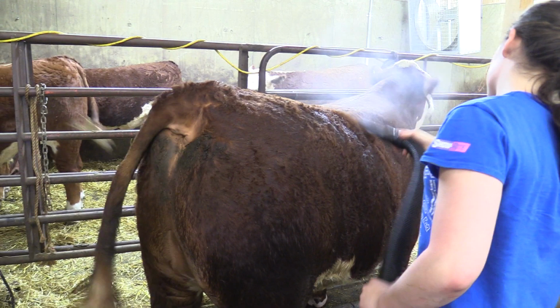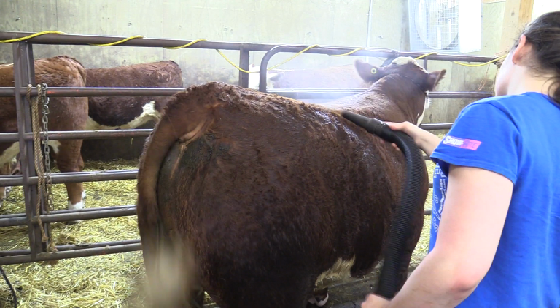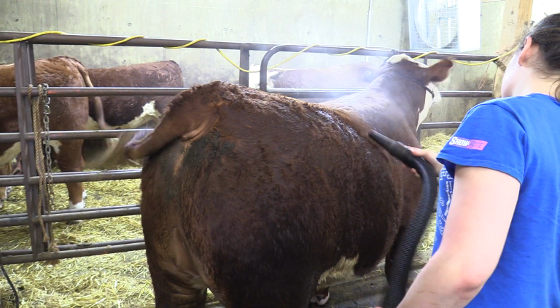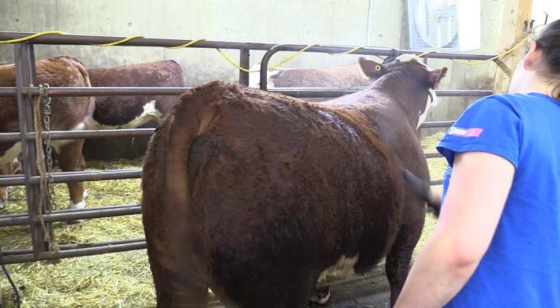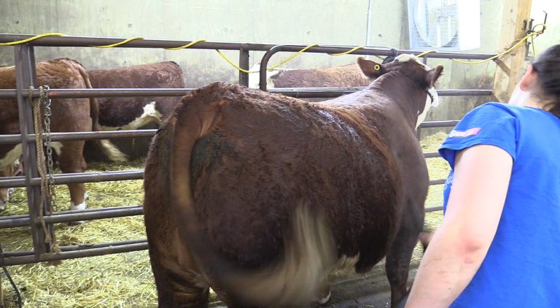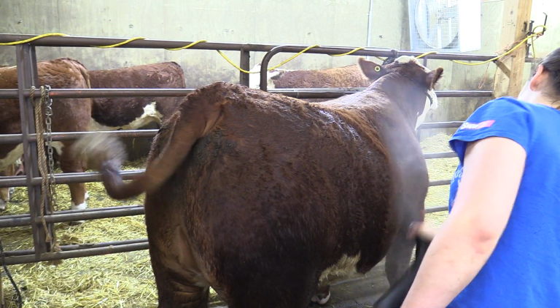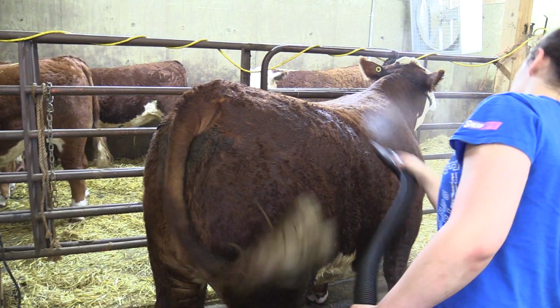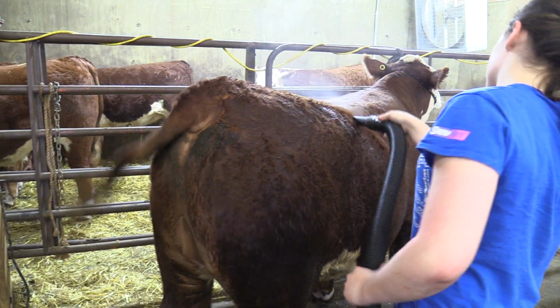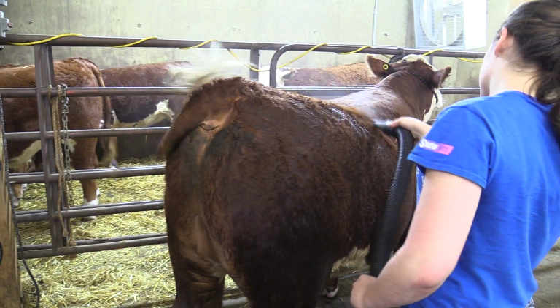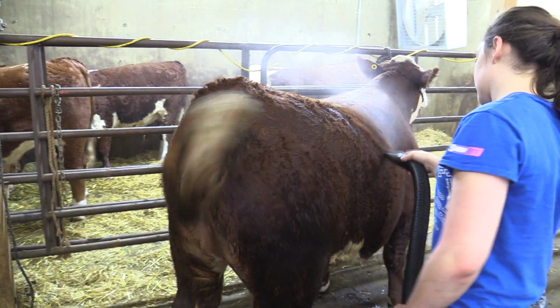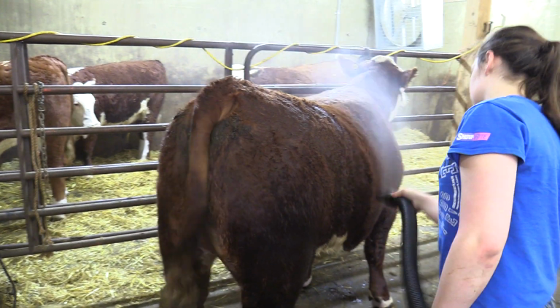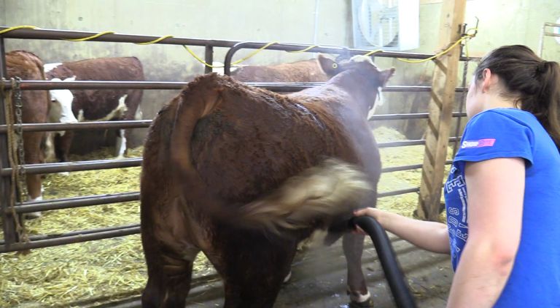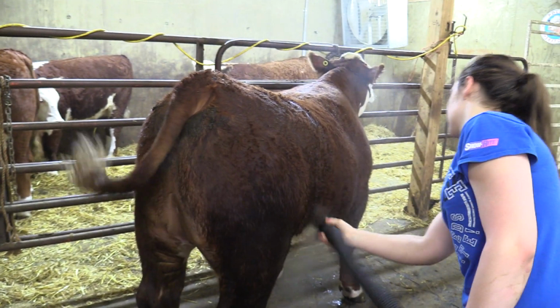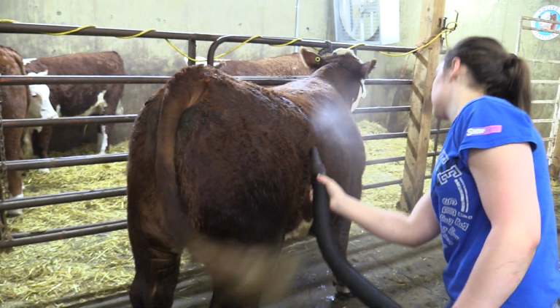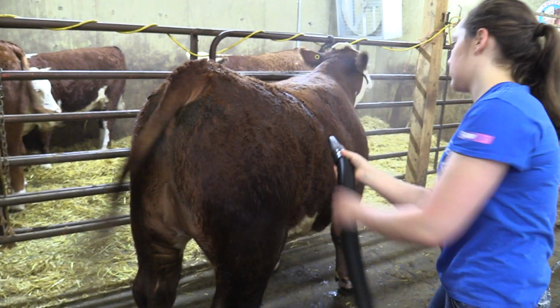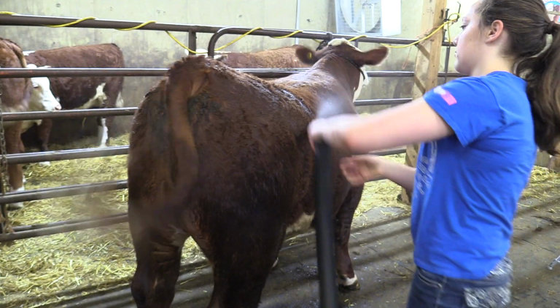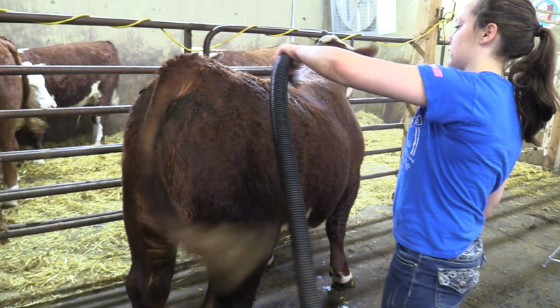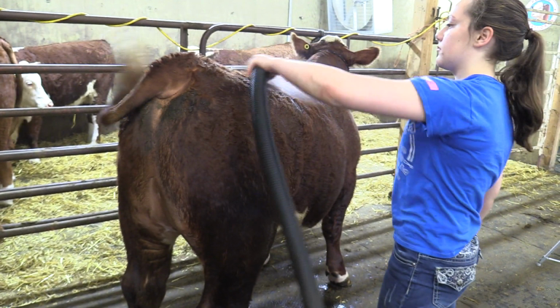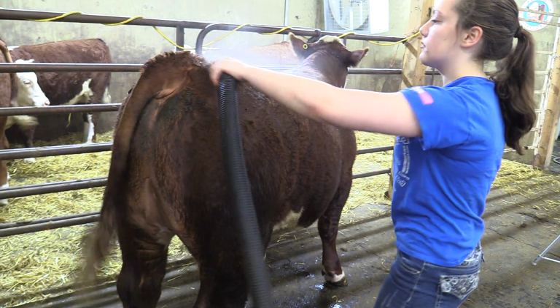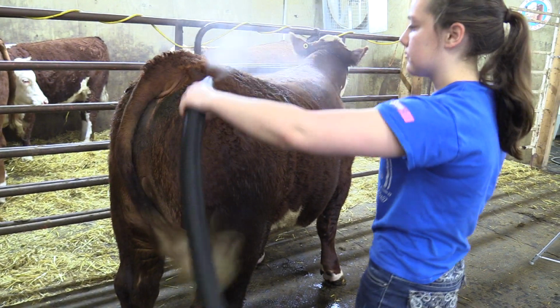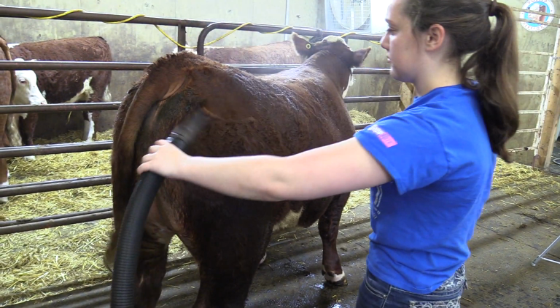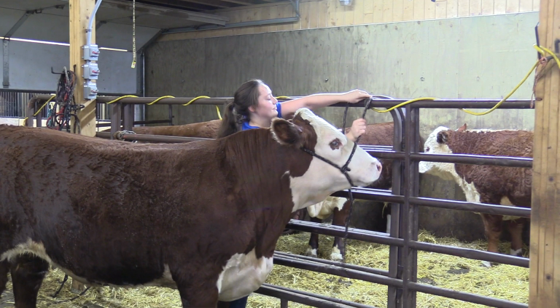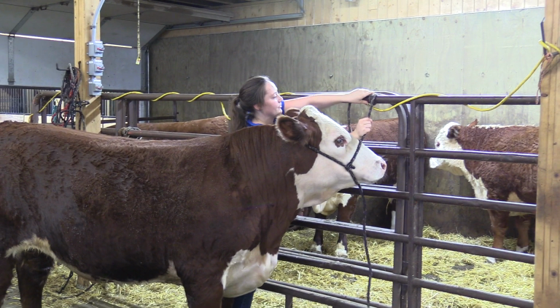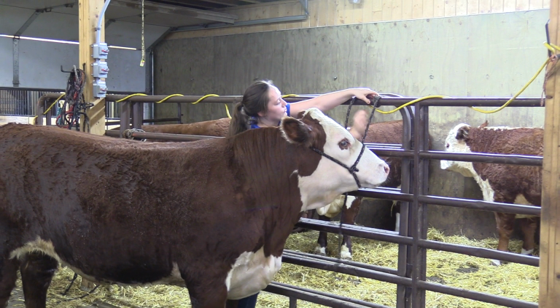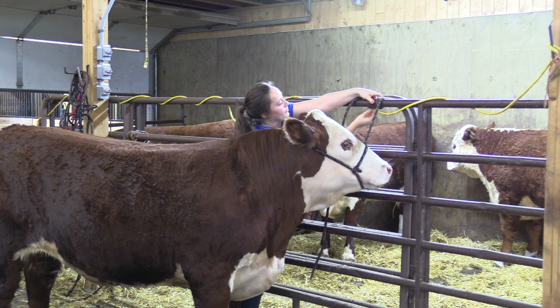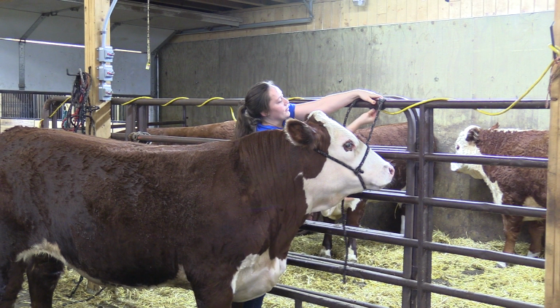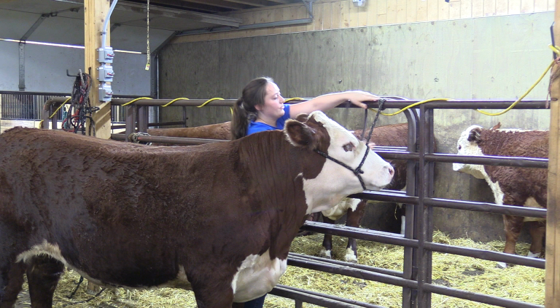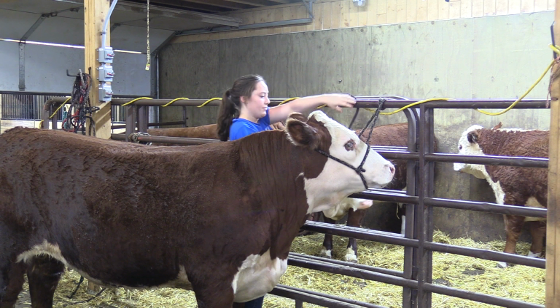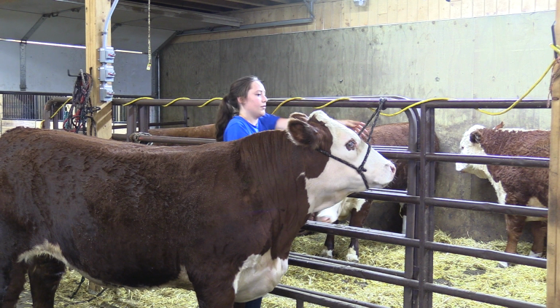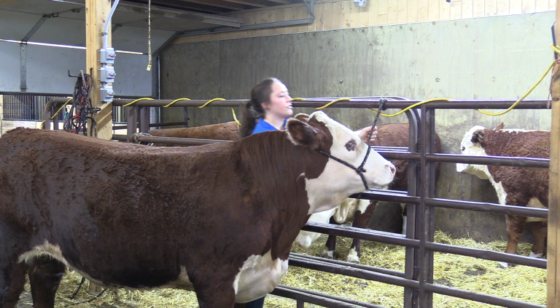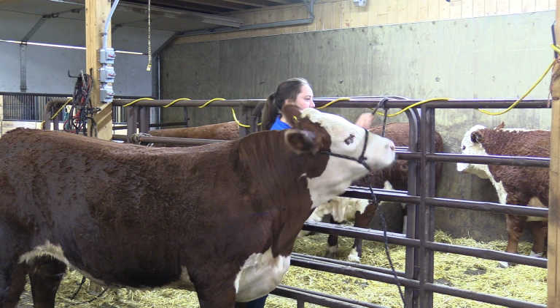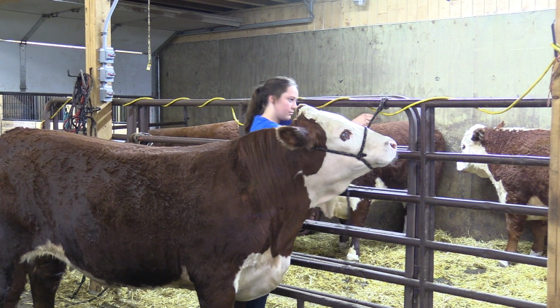Then I'll tie them up and blow them off. Blowing them off is kind of like a big human hair dryer, and it helps get them used to you, used to new noises, and just the overall environment they're going to encounter in the show world.